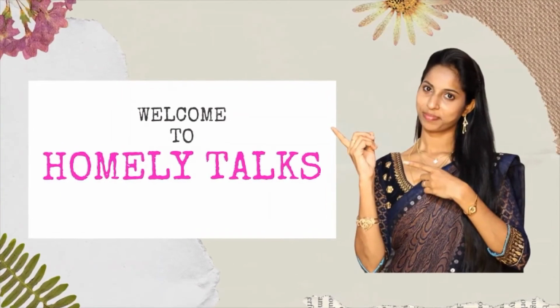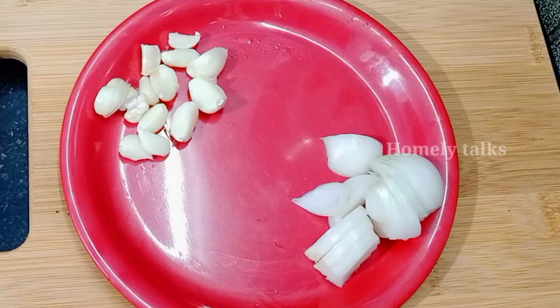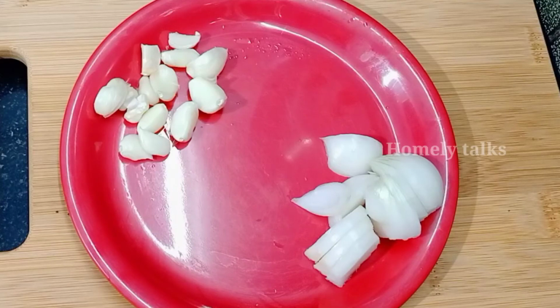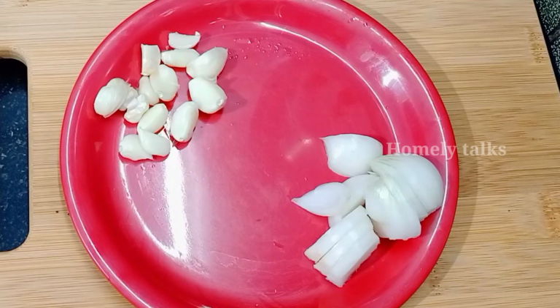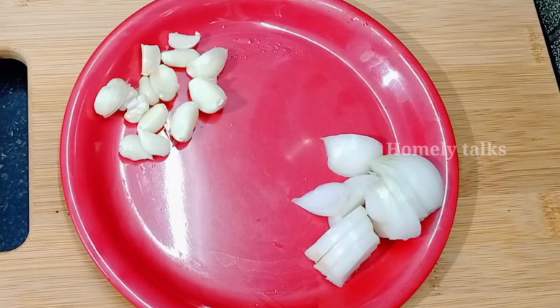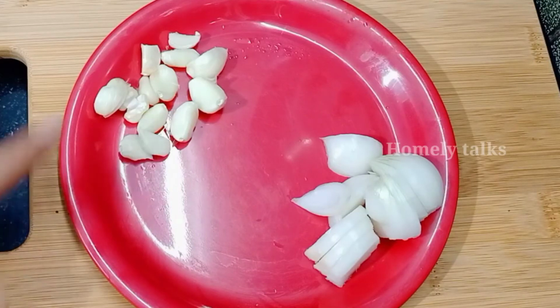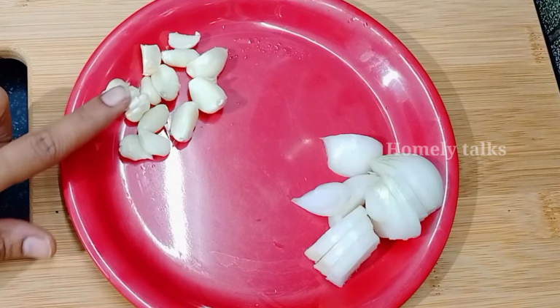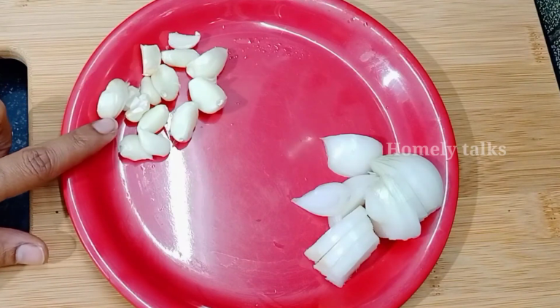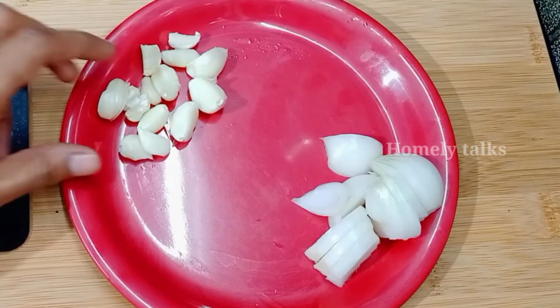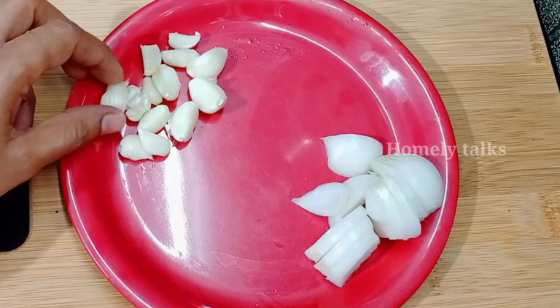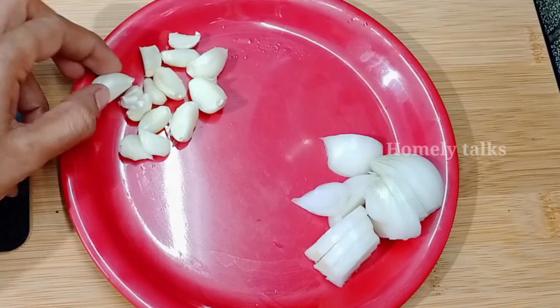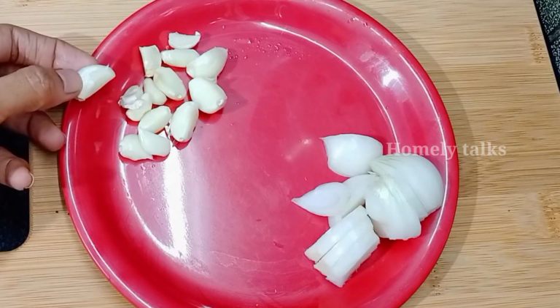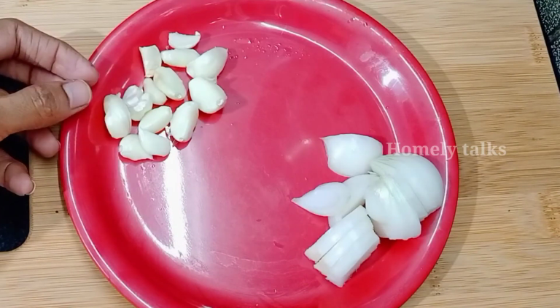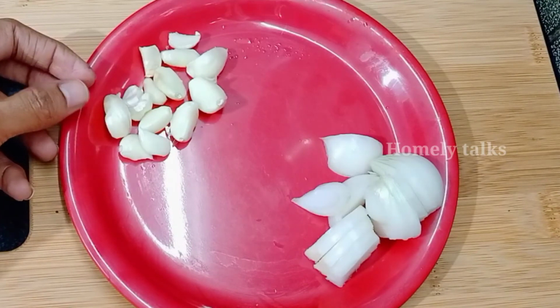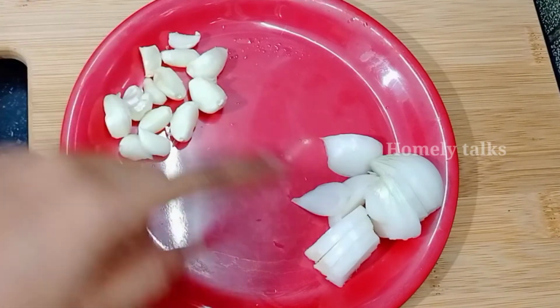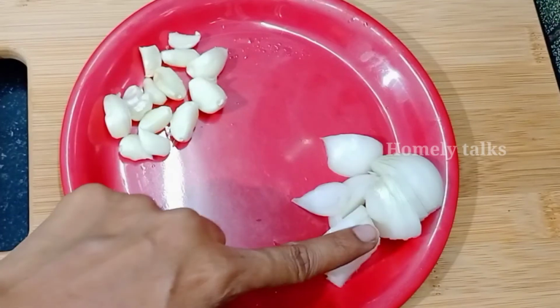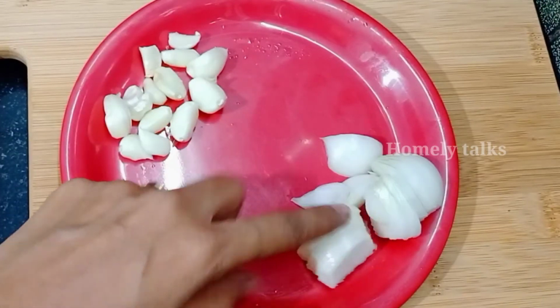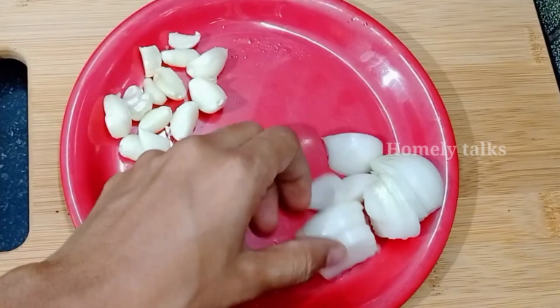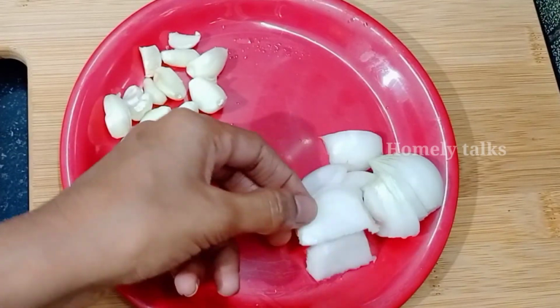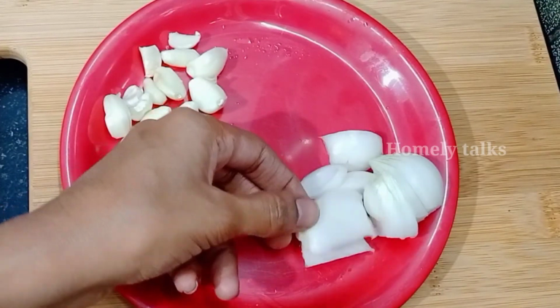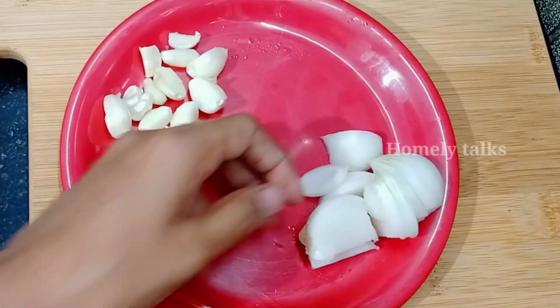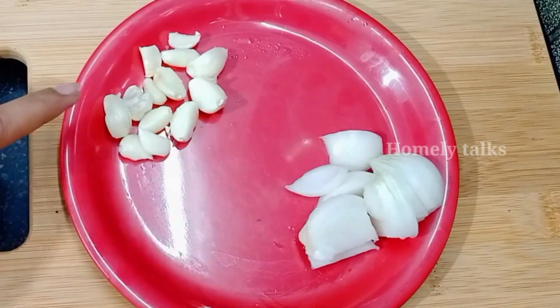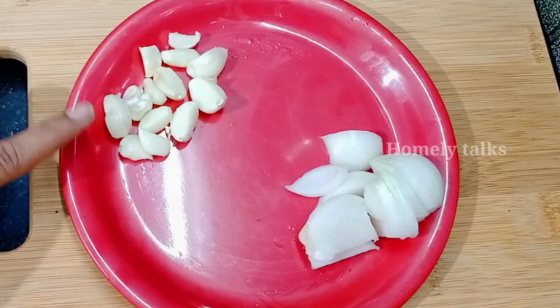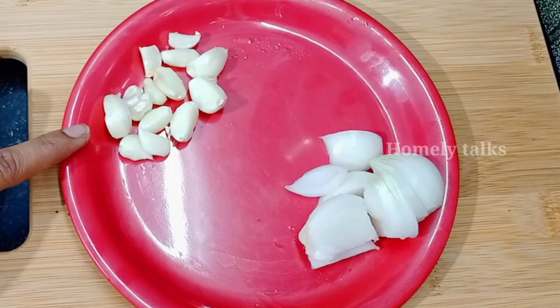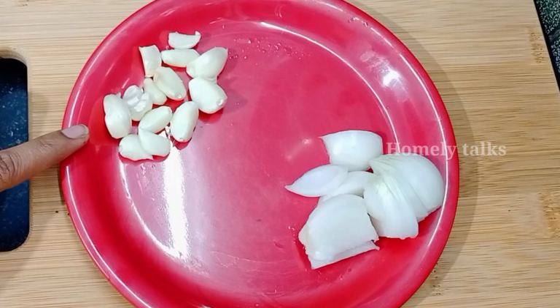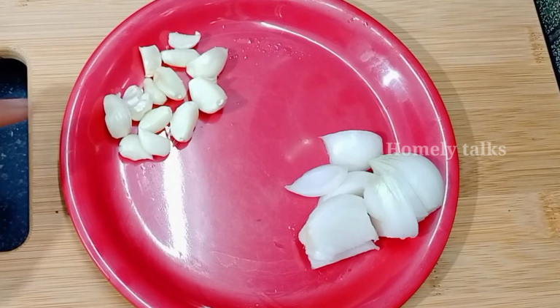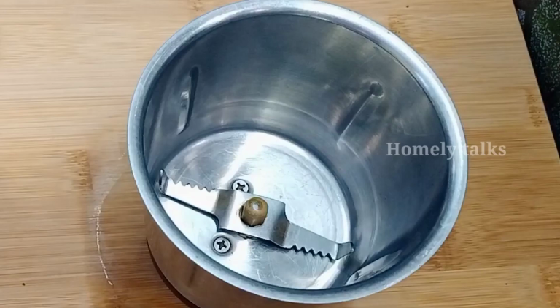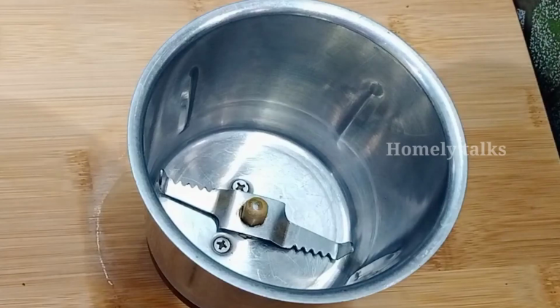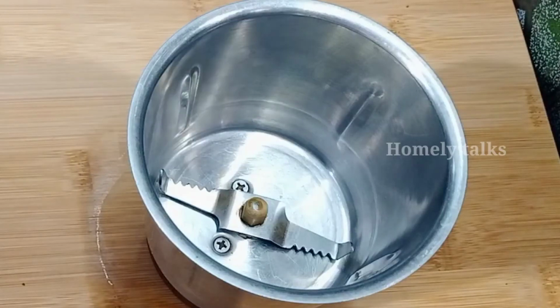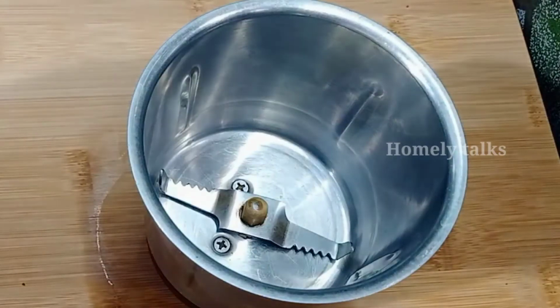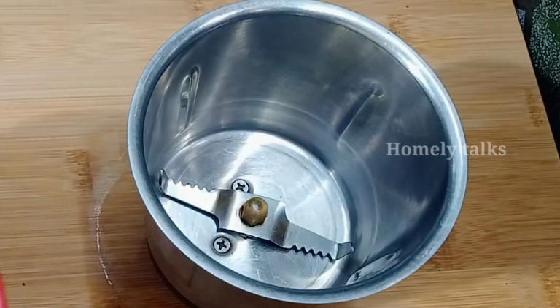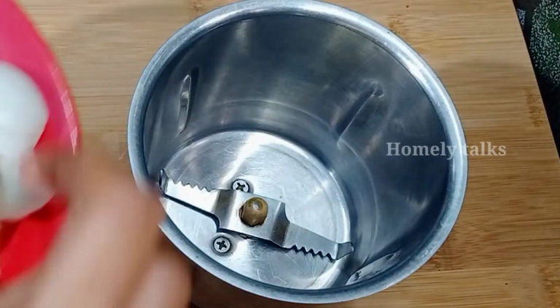Let's prepare this bag. I will cut it in the pan and then mix it in the pan.